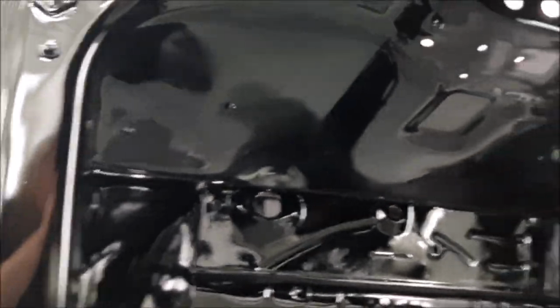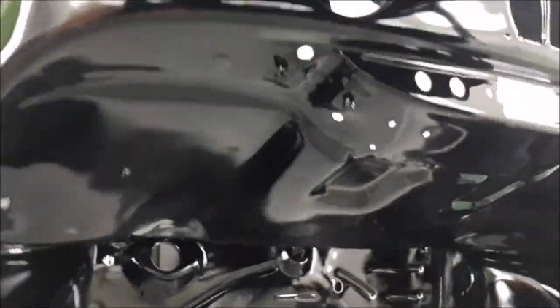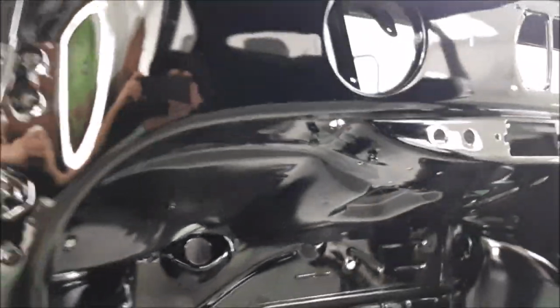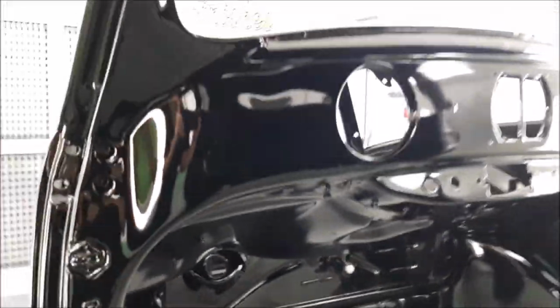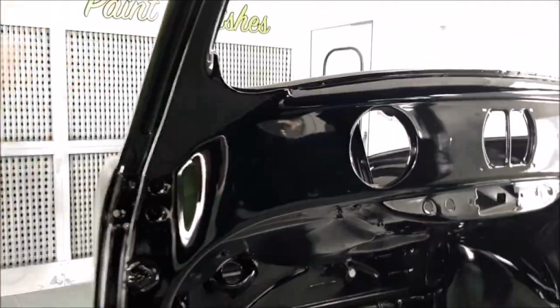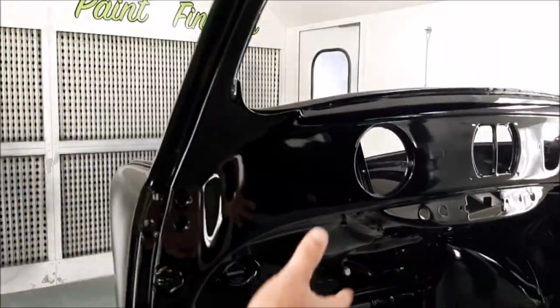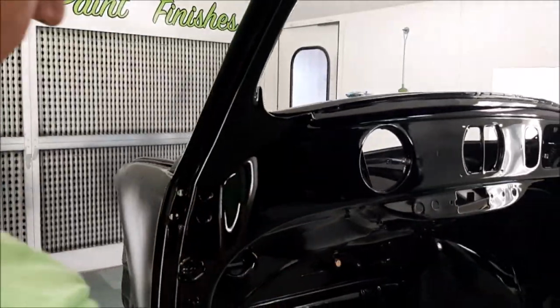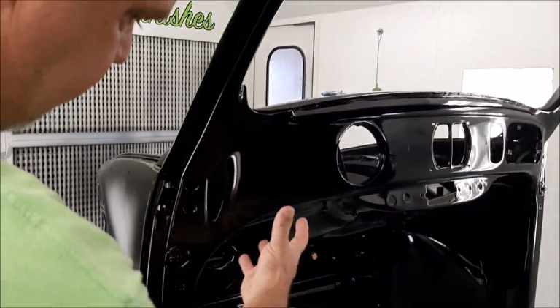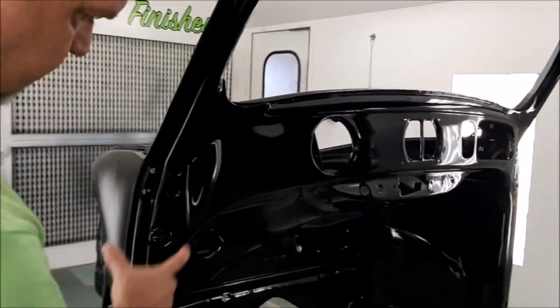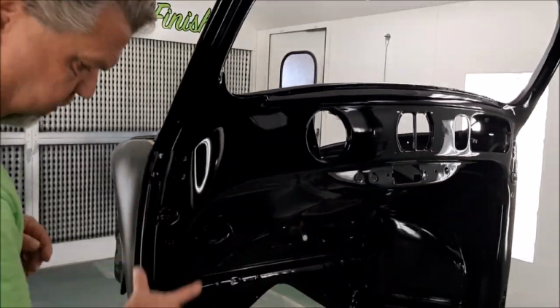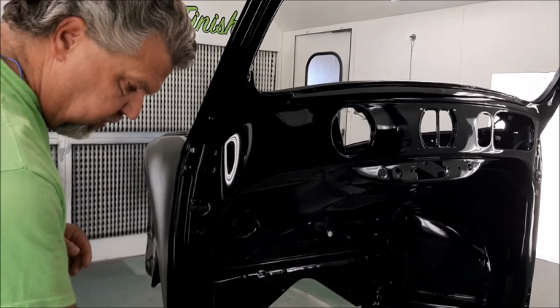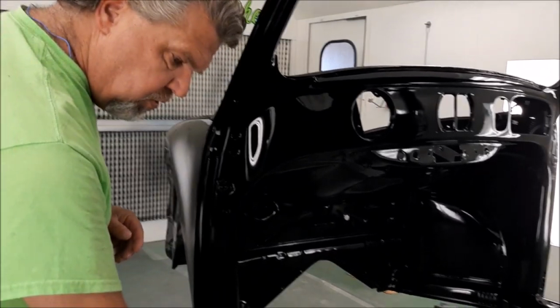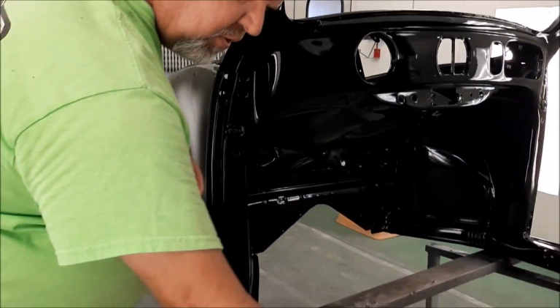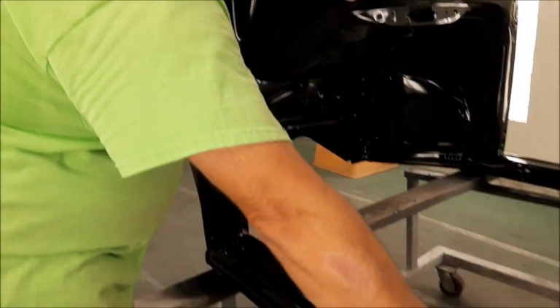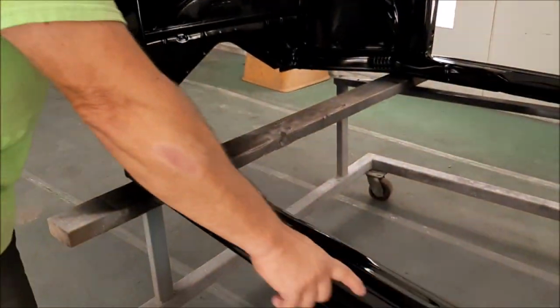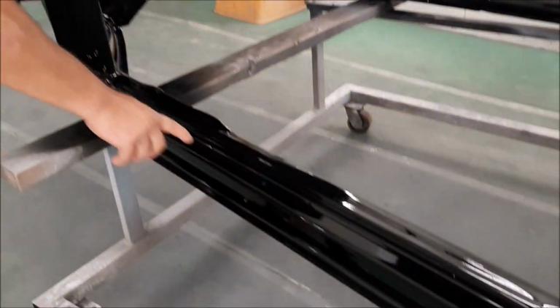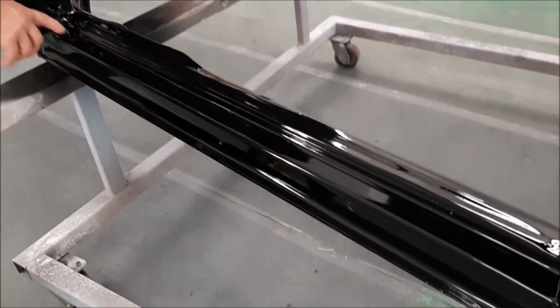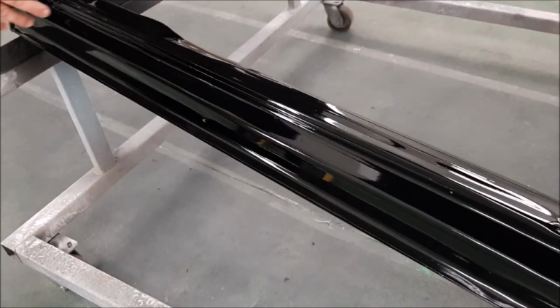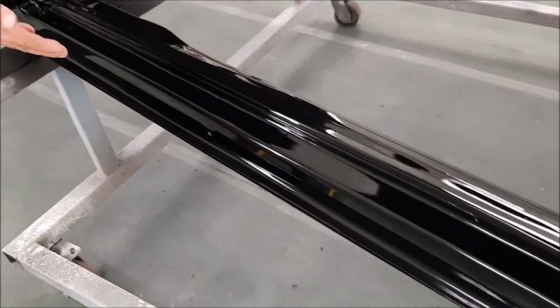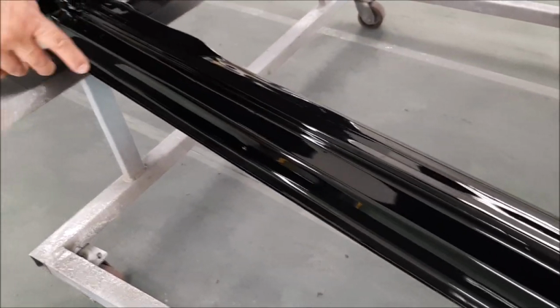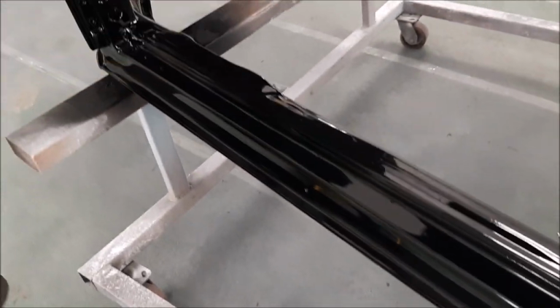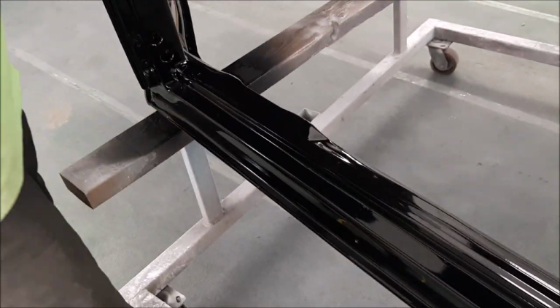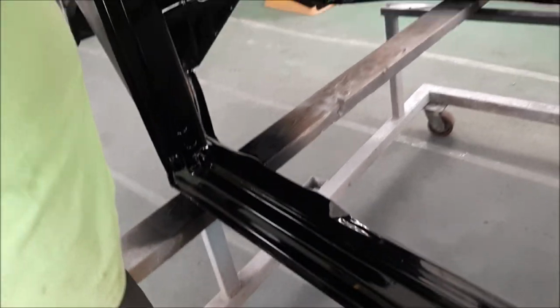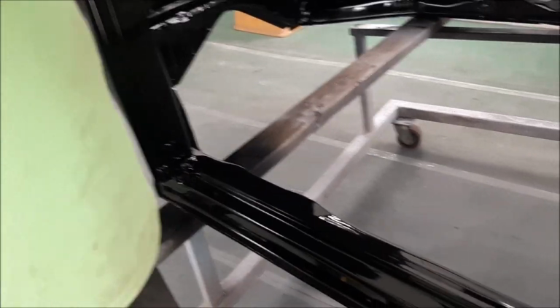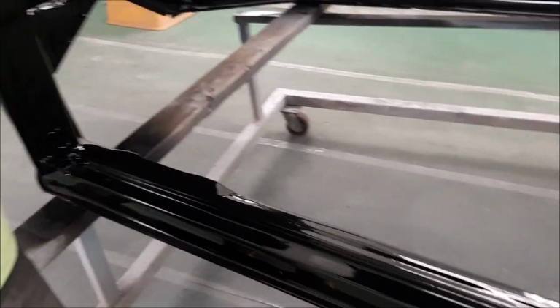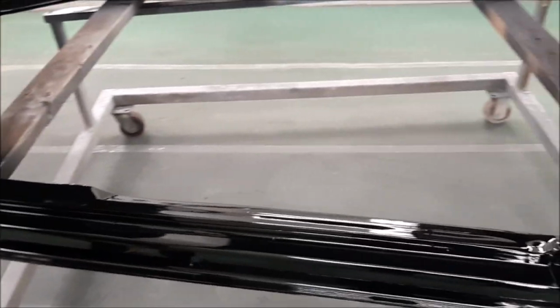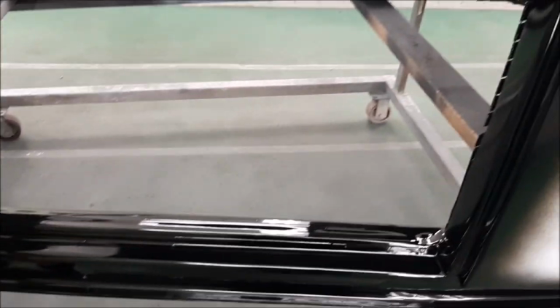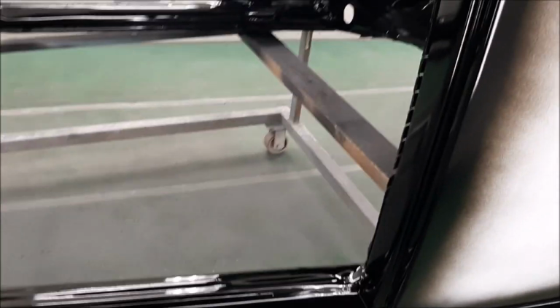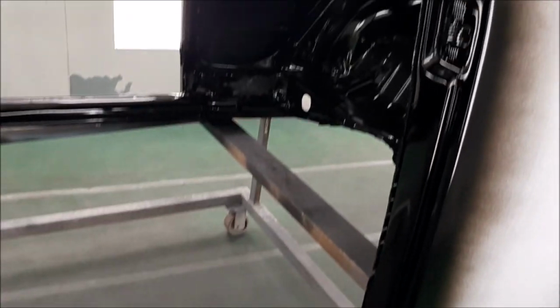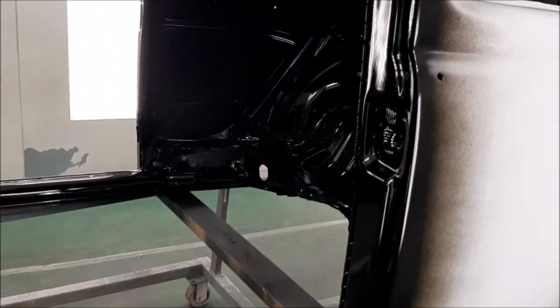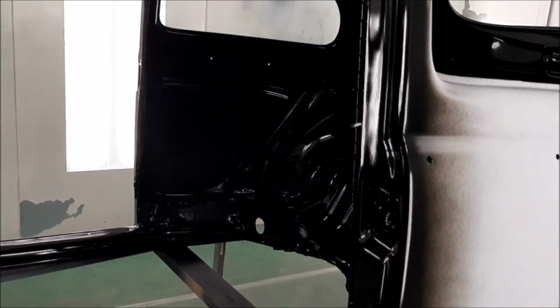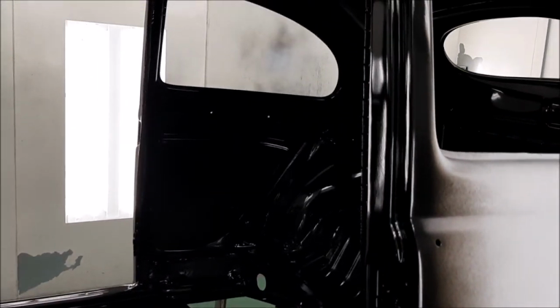You can see the dashboard, the kick panels, this door — look how gorgeous this looks now. Inside the door openings all the way around, you can see how nice that is. That looks quite smart.